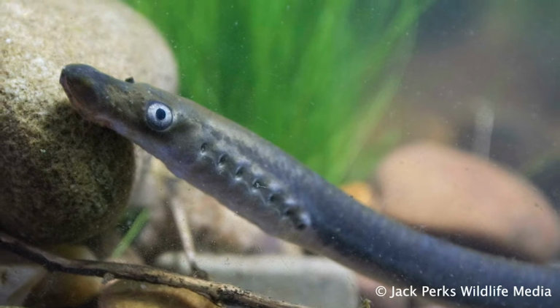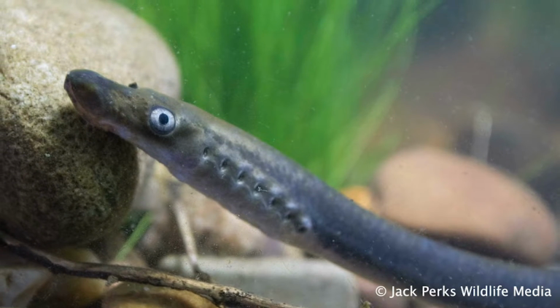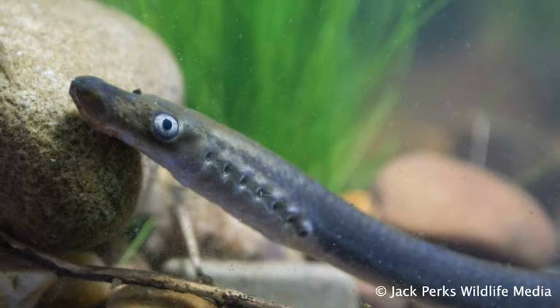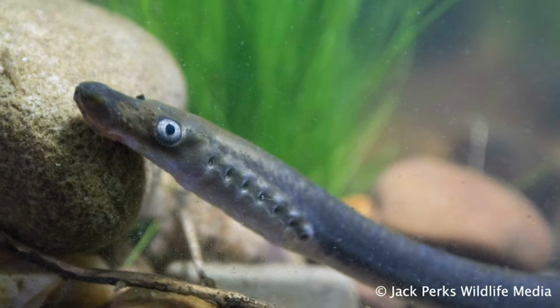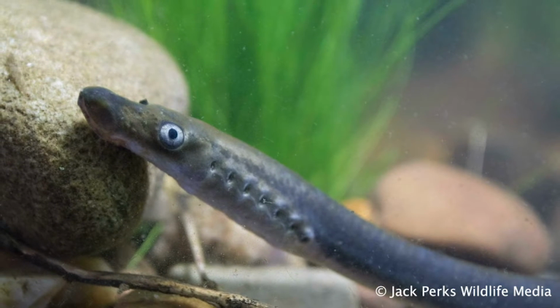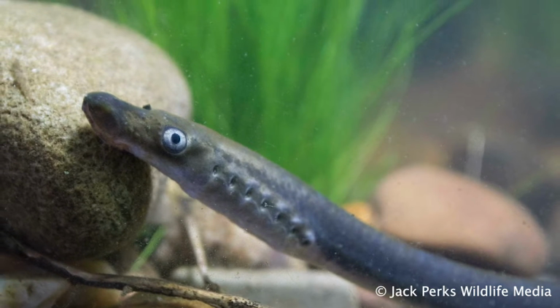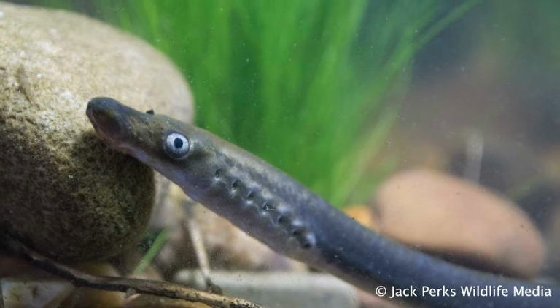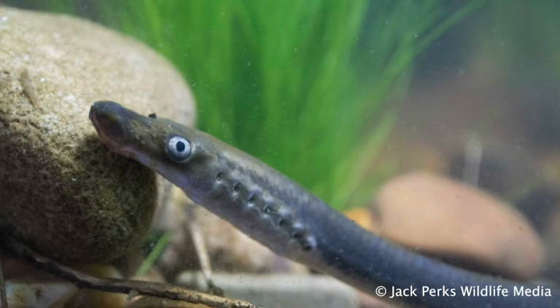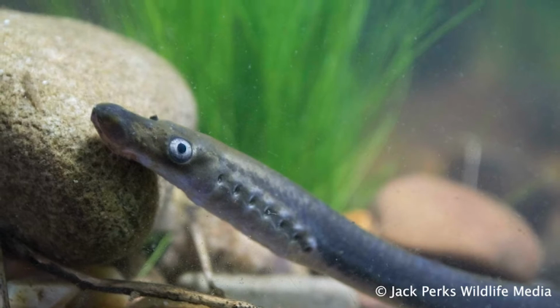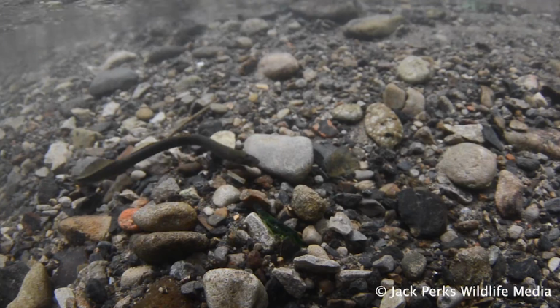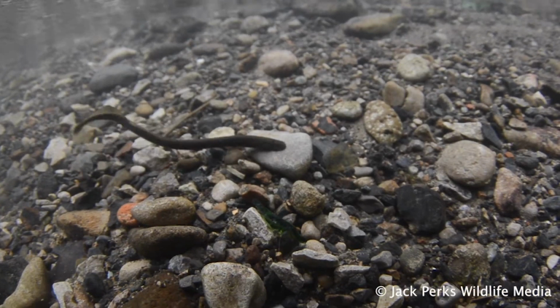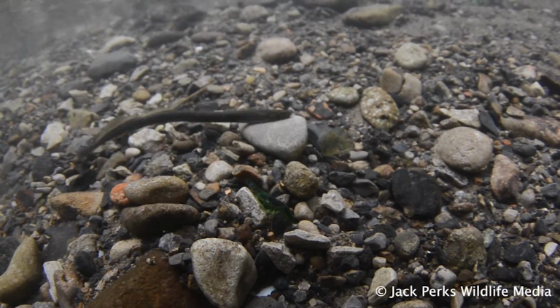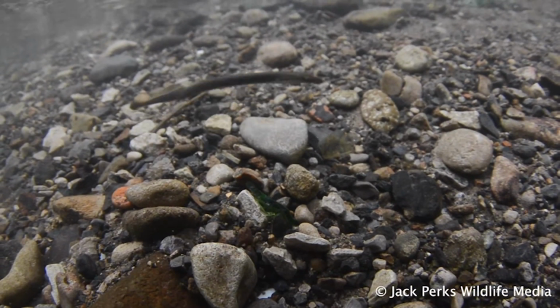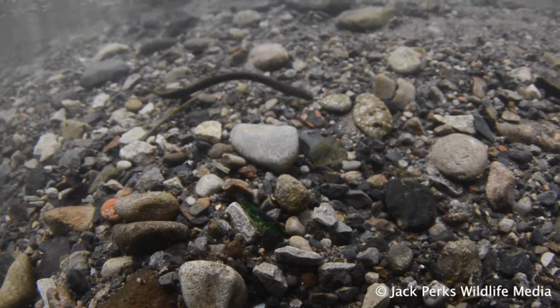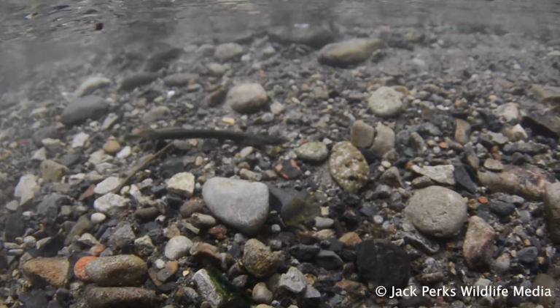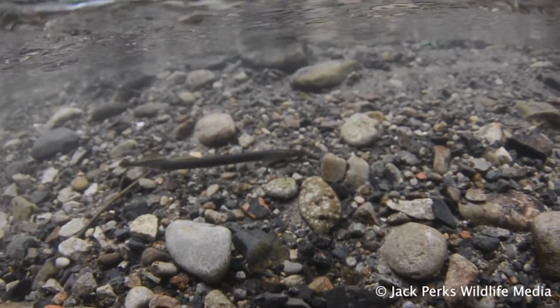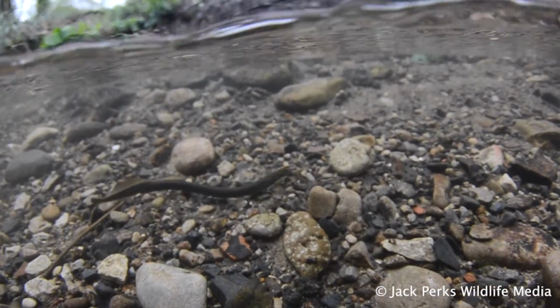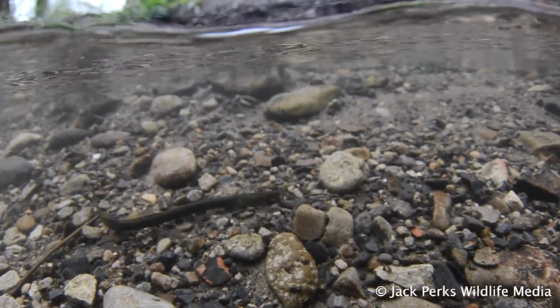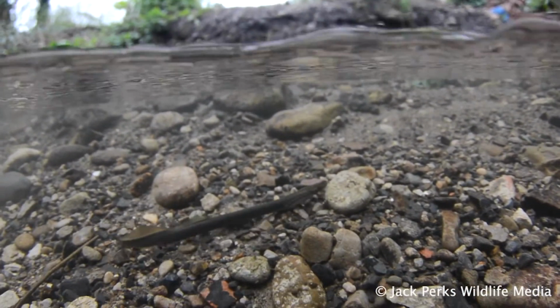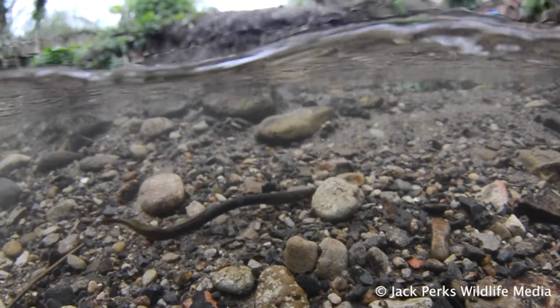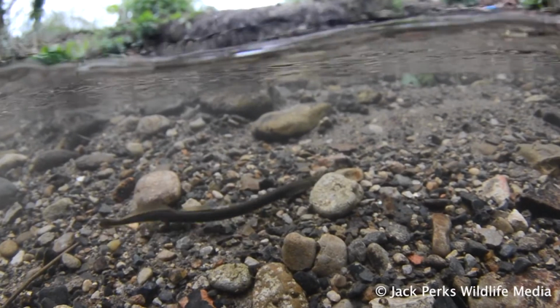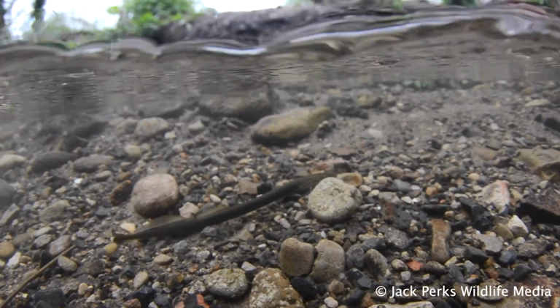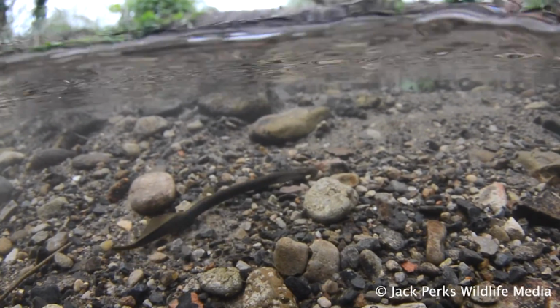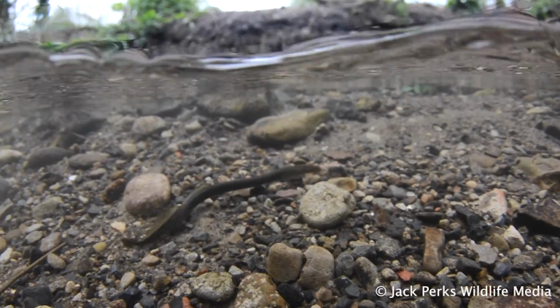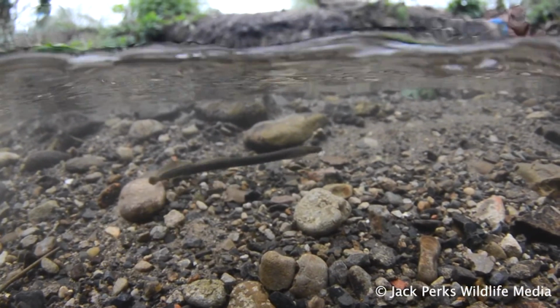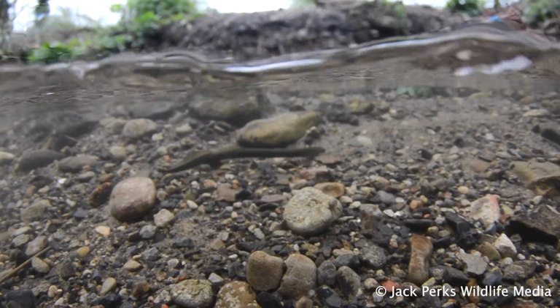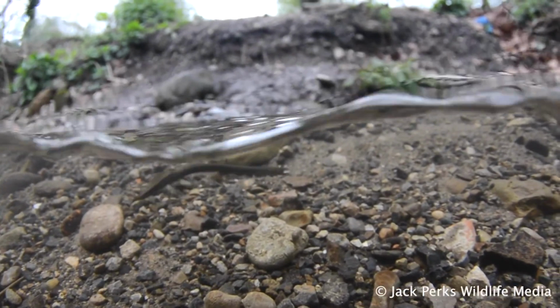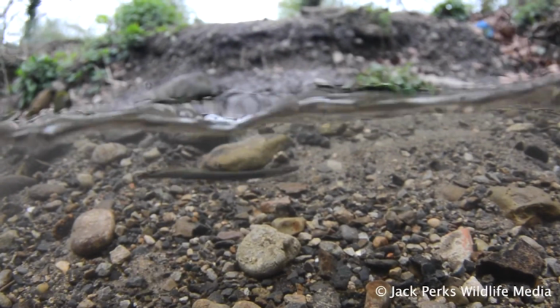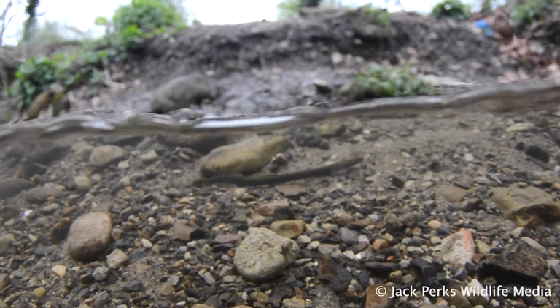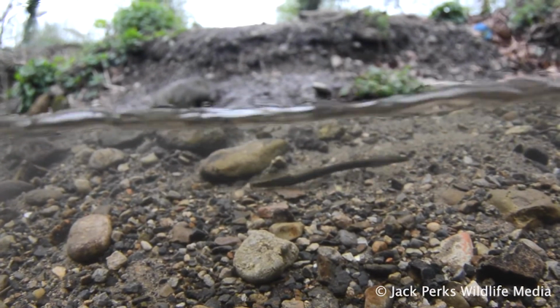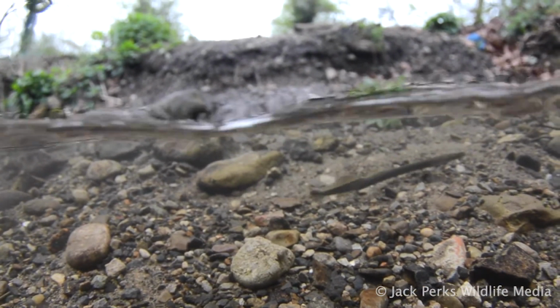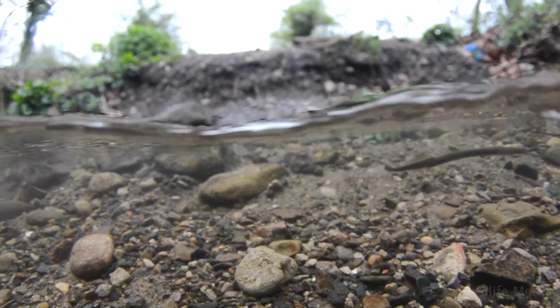They have the unique distinction of being the fish that killed a king — King Henry I. He supposedly died after eating a surfeit of lamprey. These fish were among the first vertebrates to develop, over 360 million years ago.